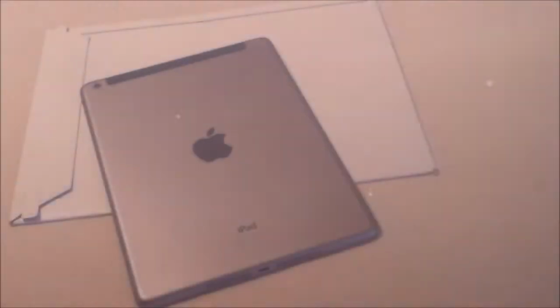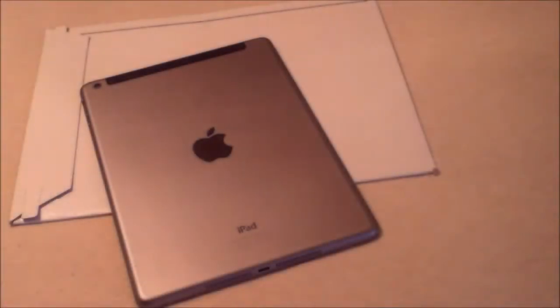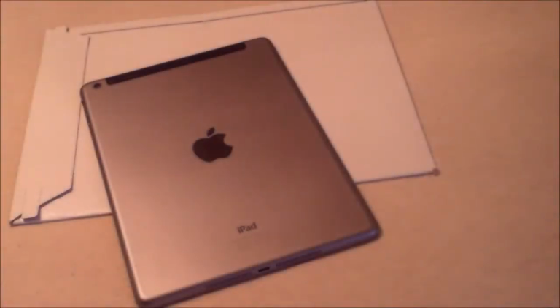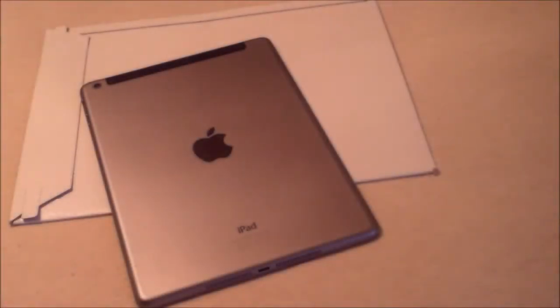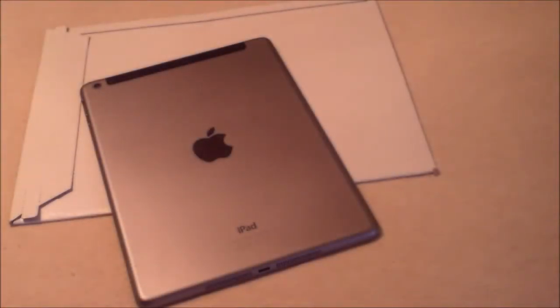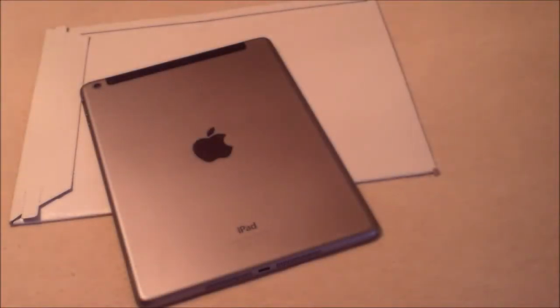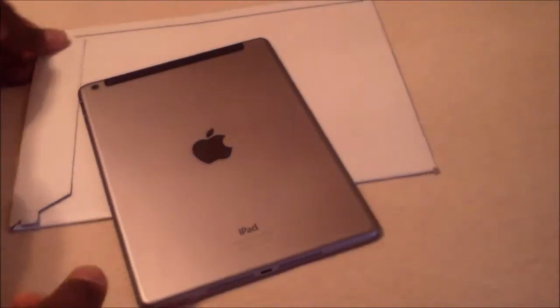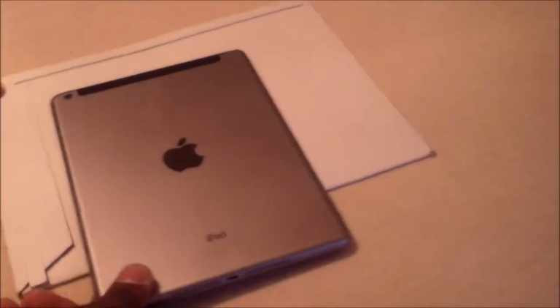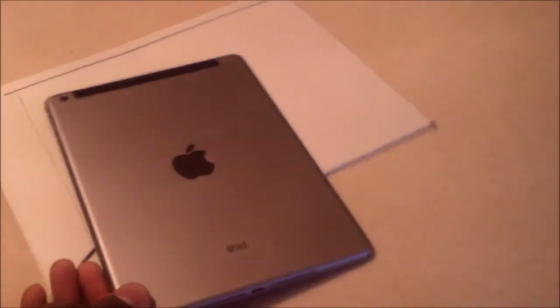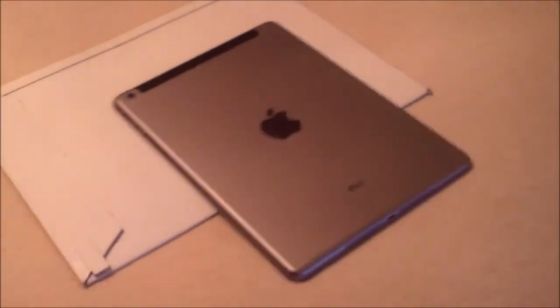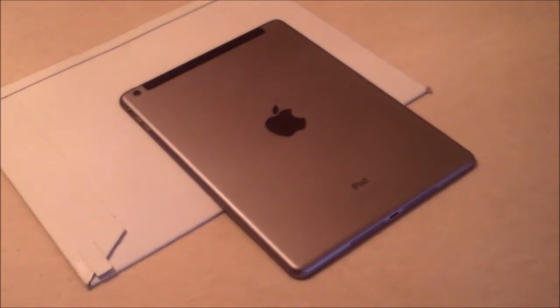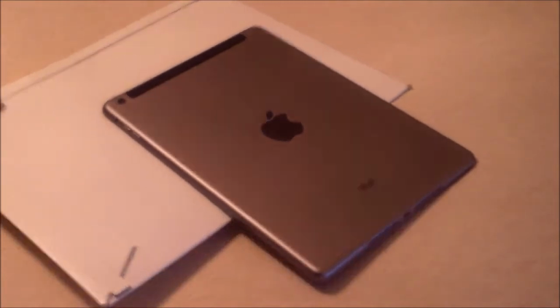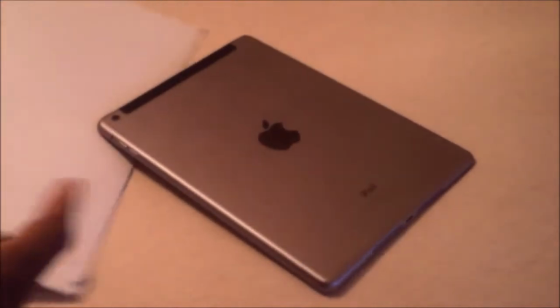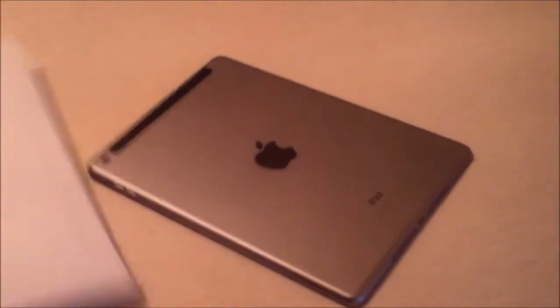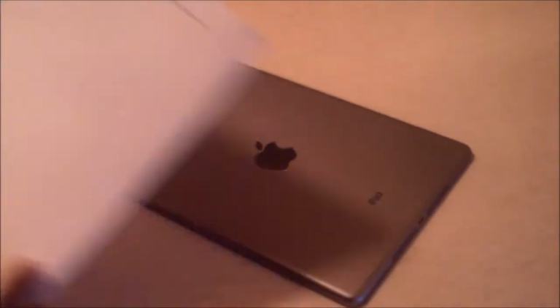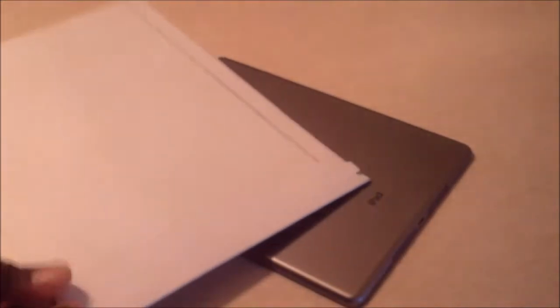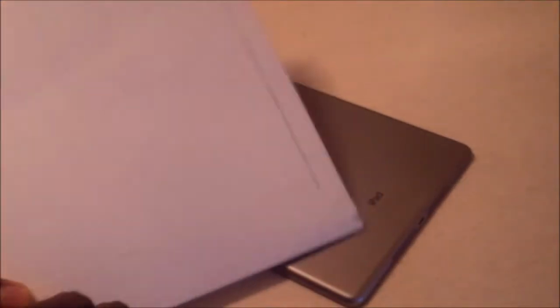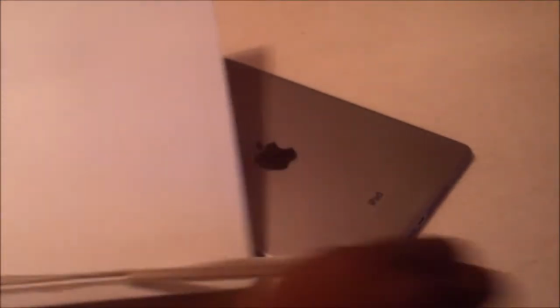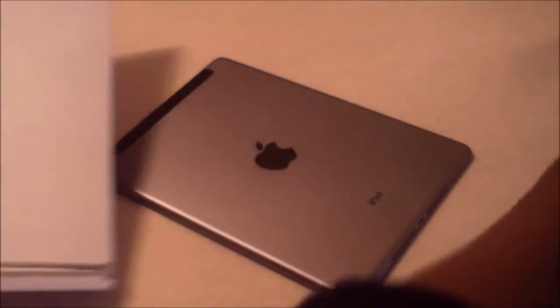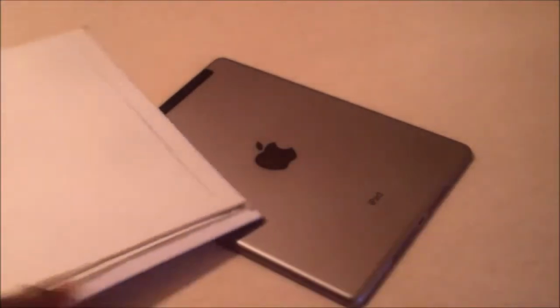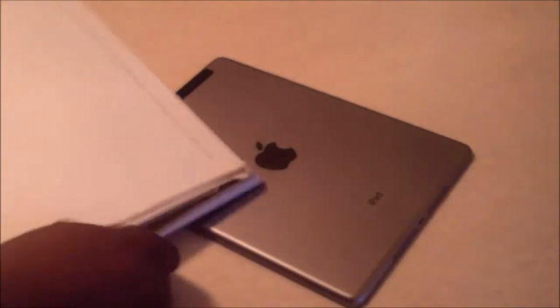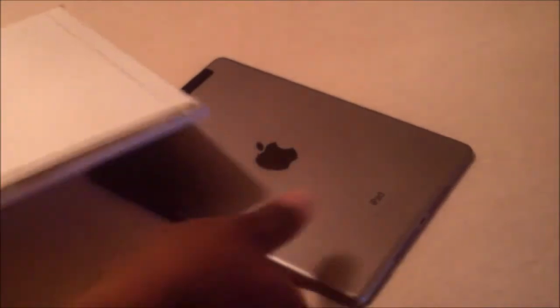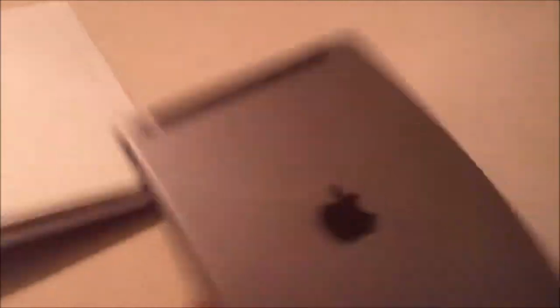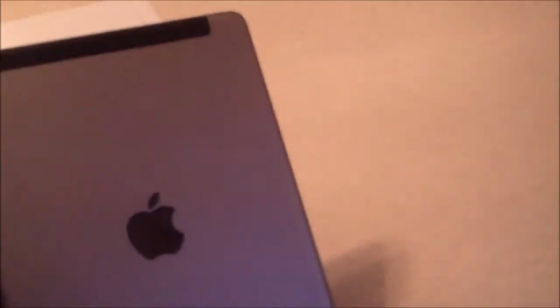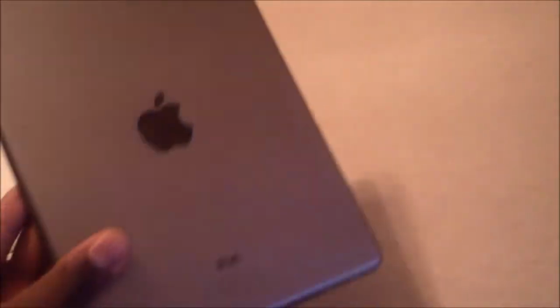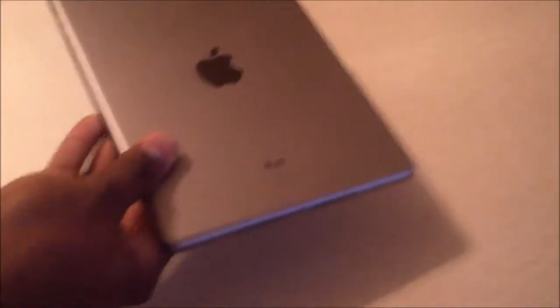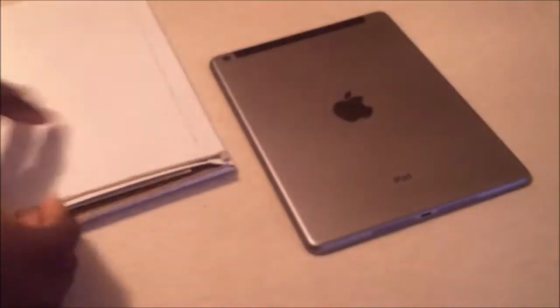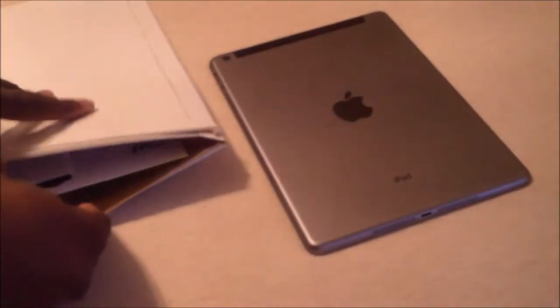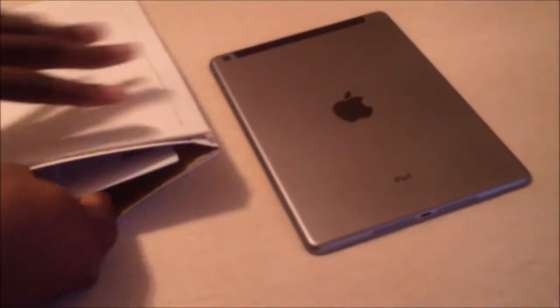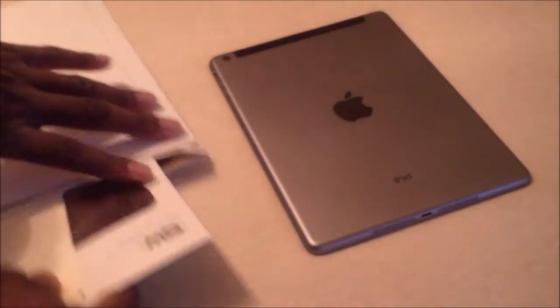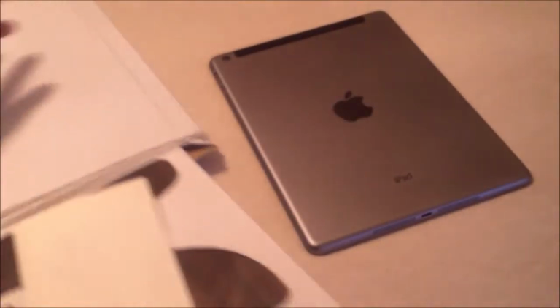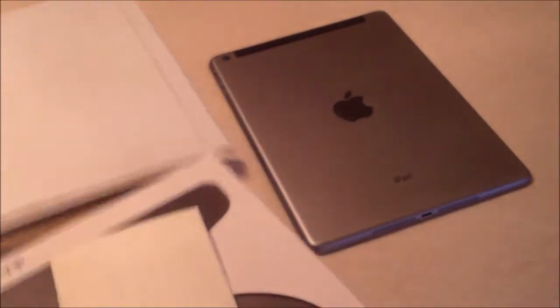Hey guys, welcome to another video. First off, I want to thank our sponsors over at Slick Wraps. They sent us a nice package to review here for their new Slick Wraps for the iPad Air. I want to get into this and see what they sent us.